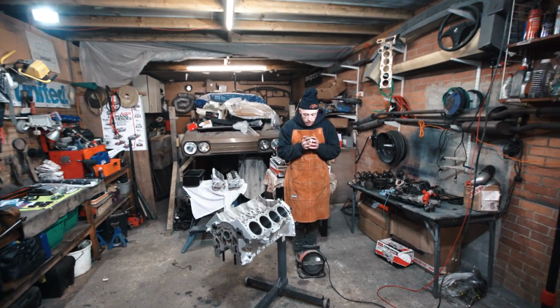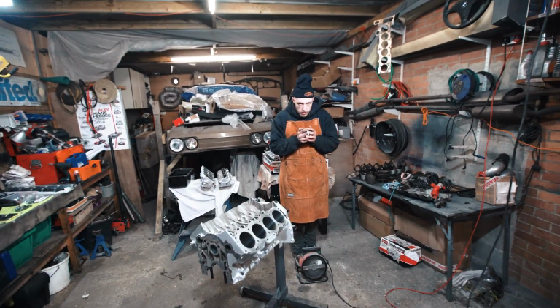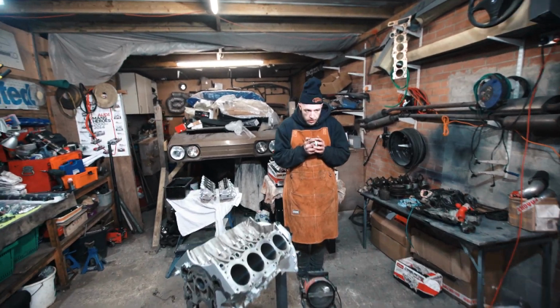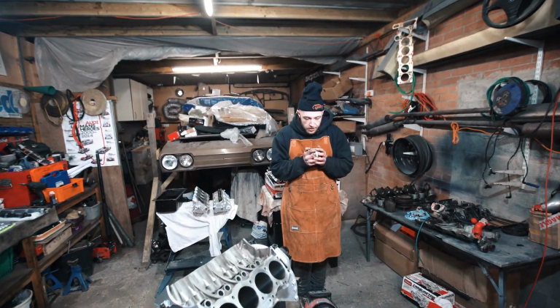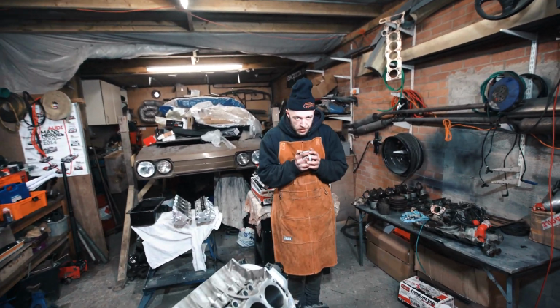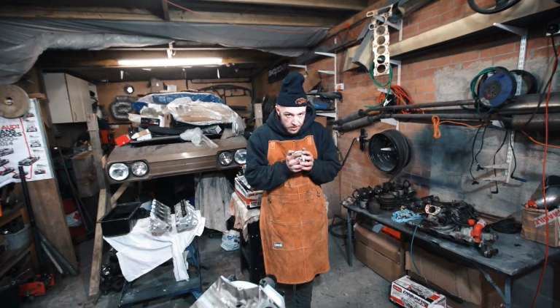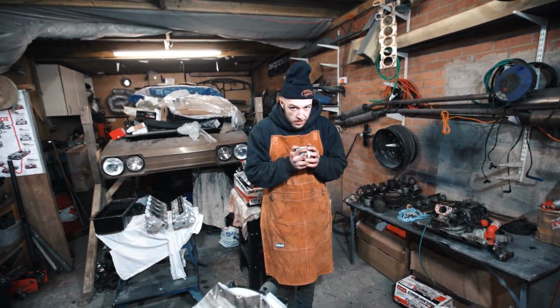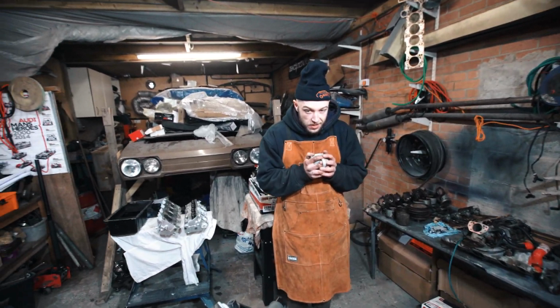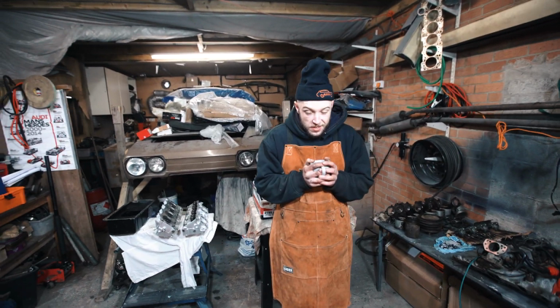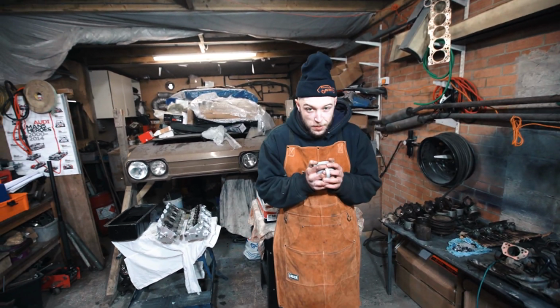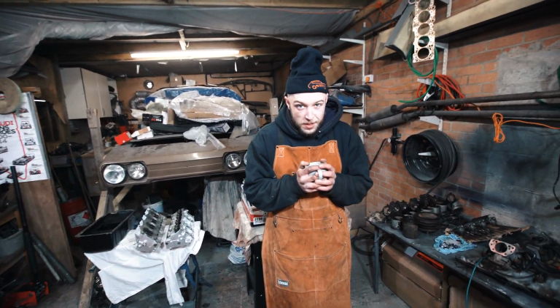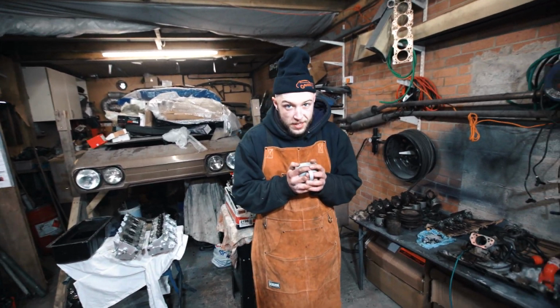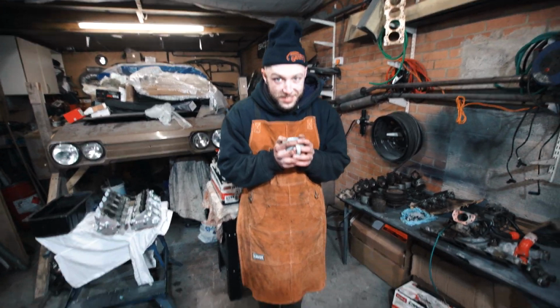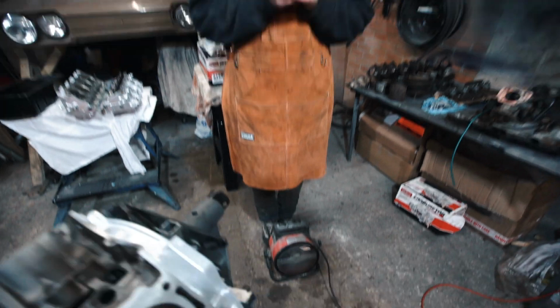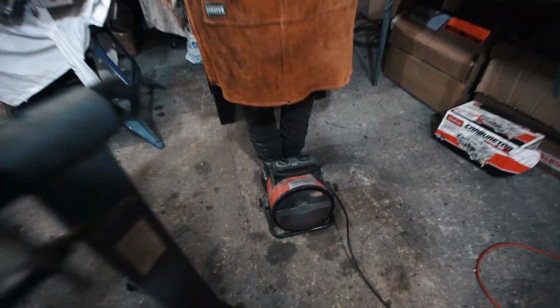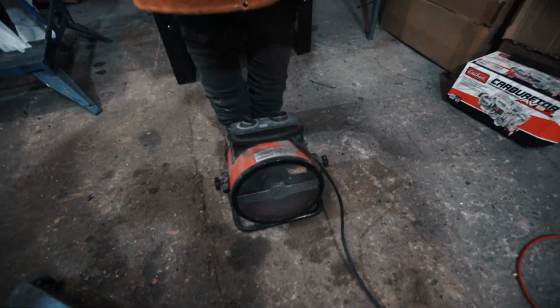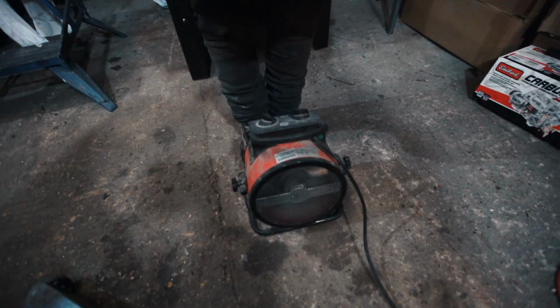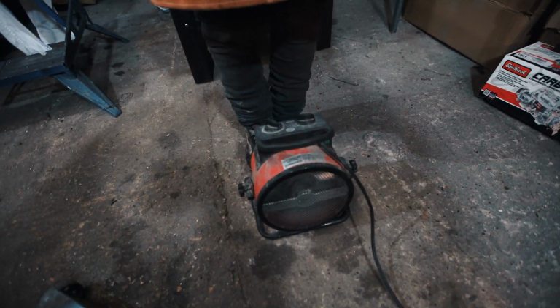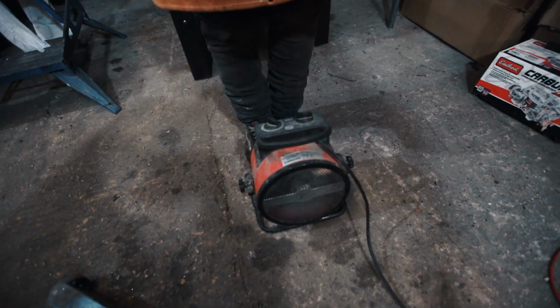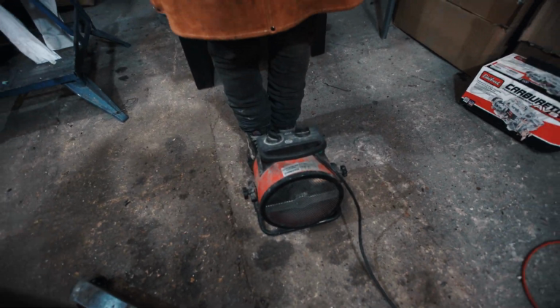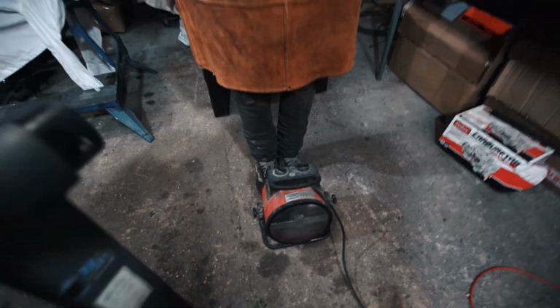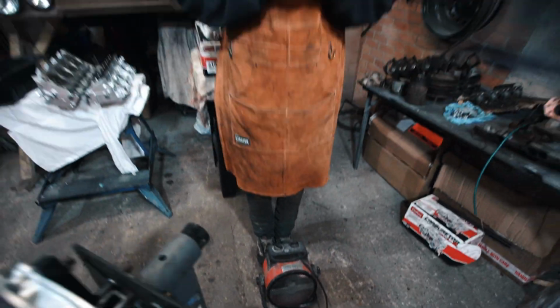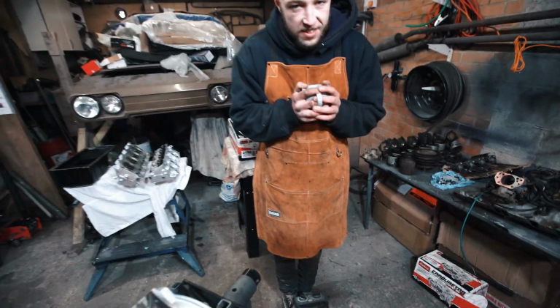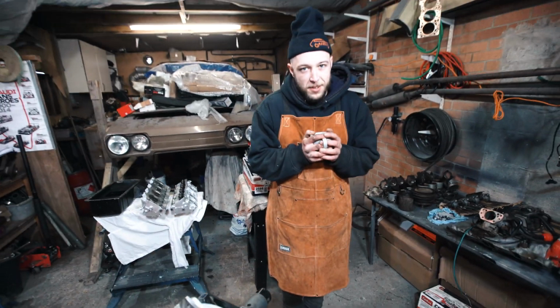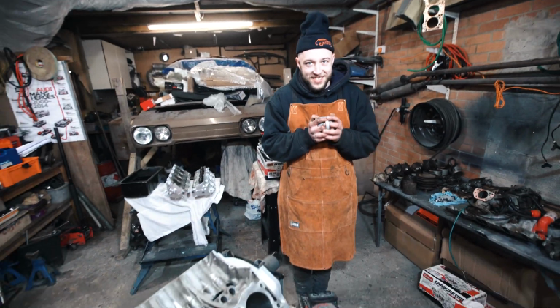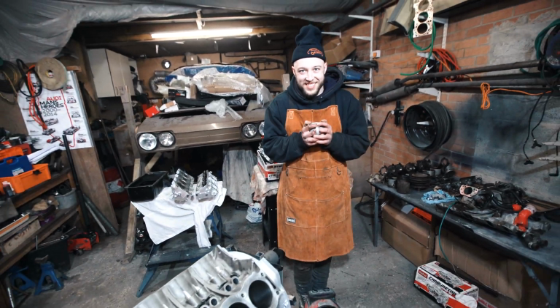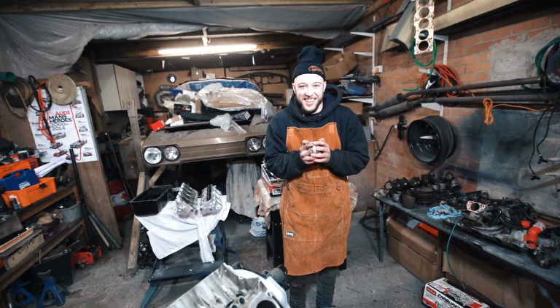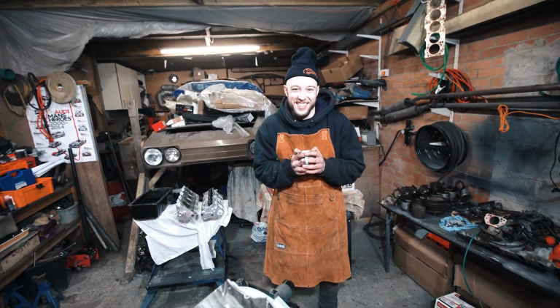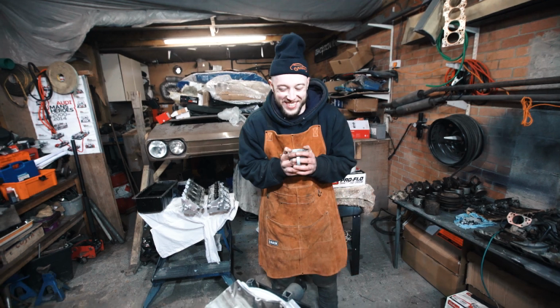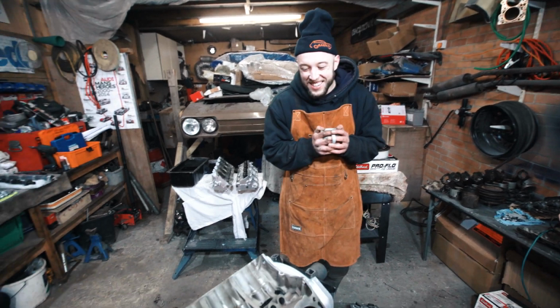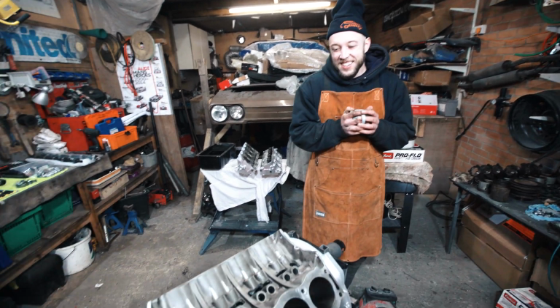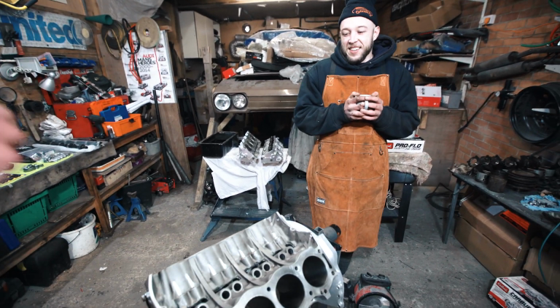Look at you, your little studio set up, mate. Need some heaters, mate. Alright, what's happening then?